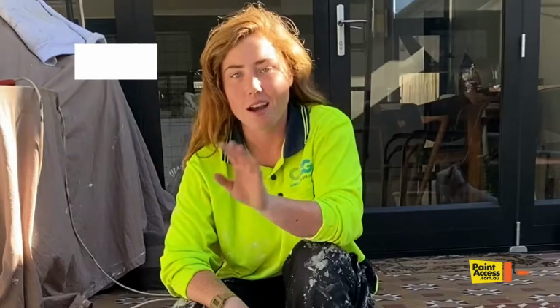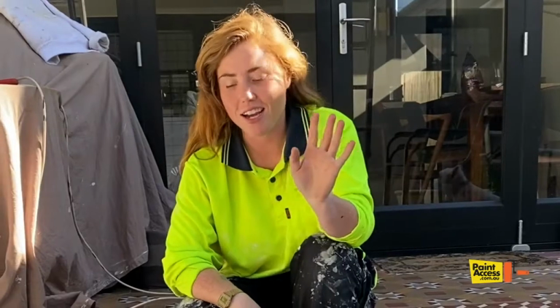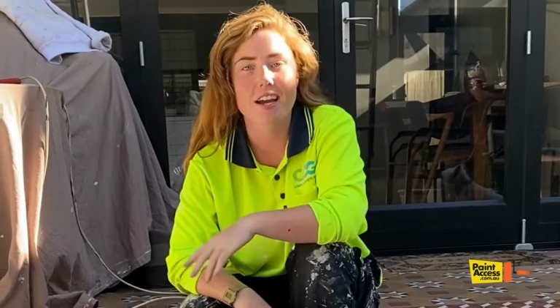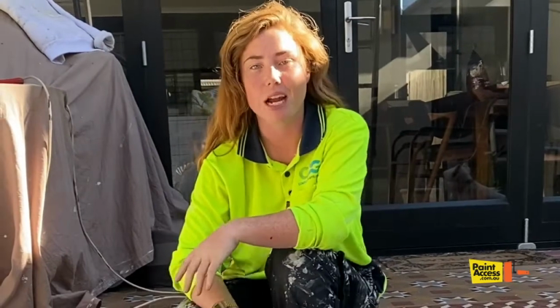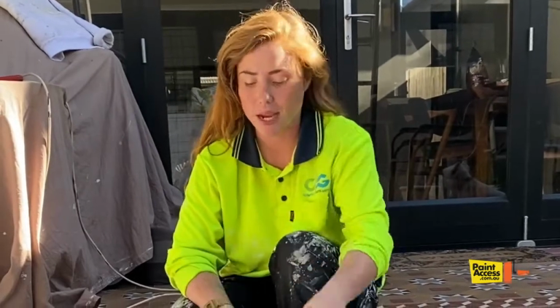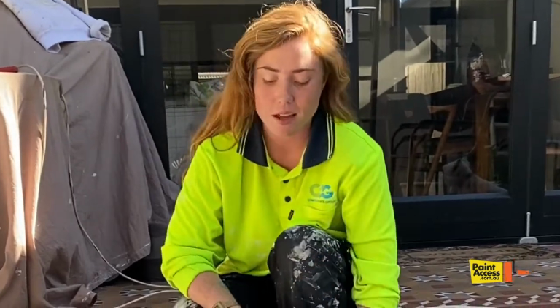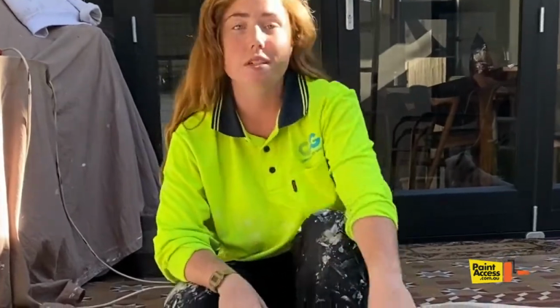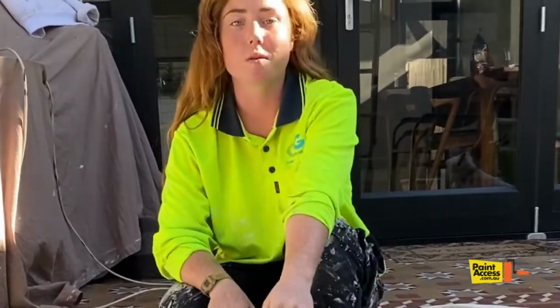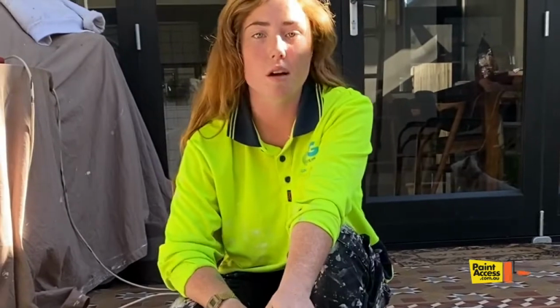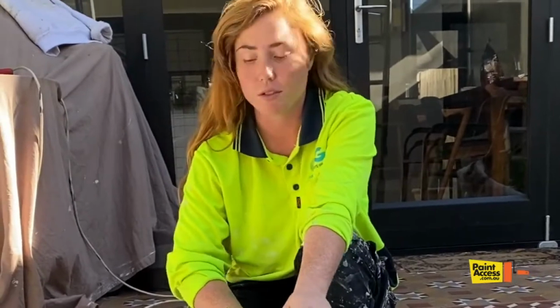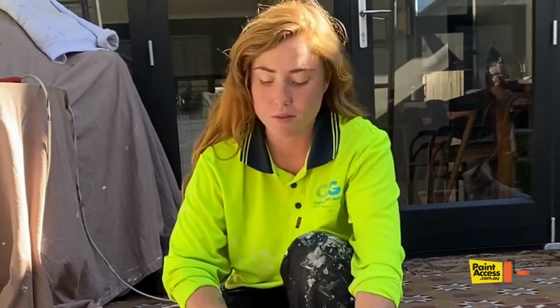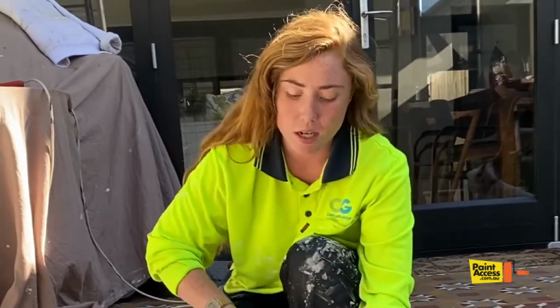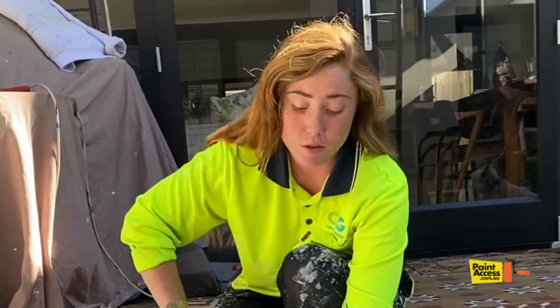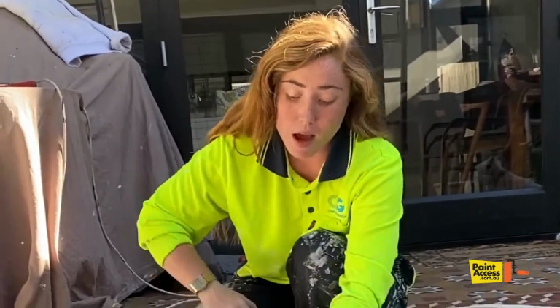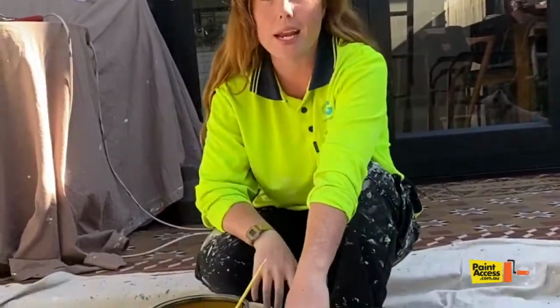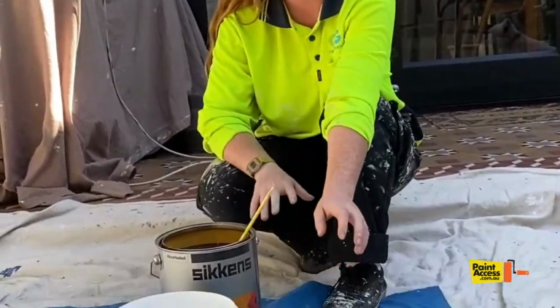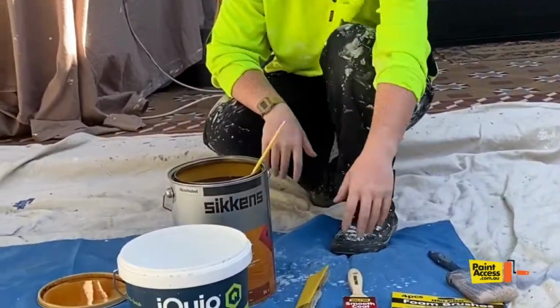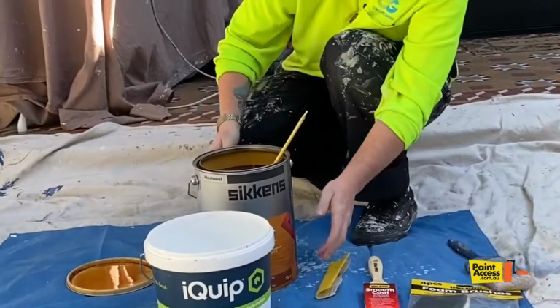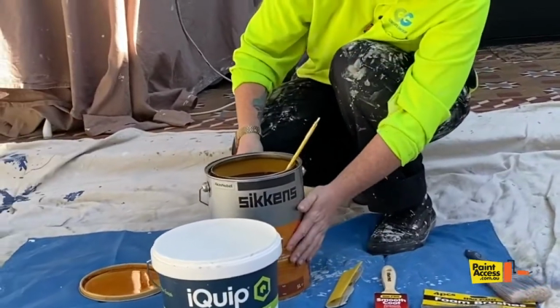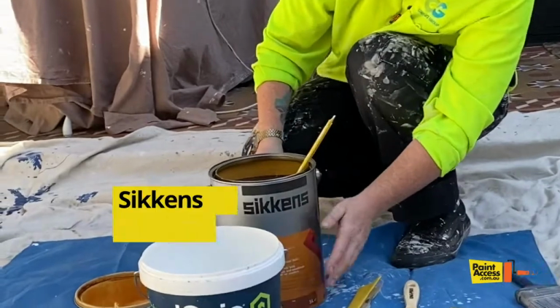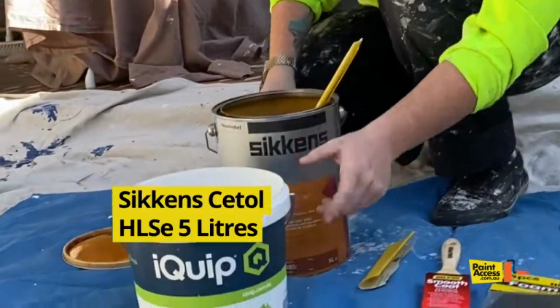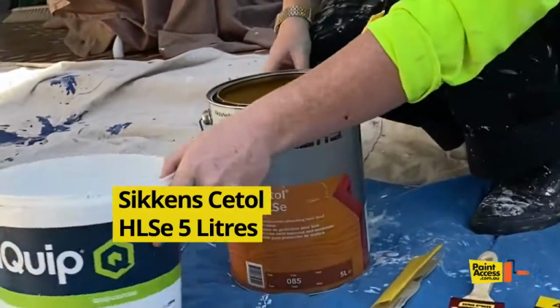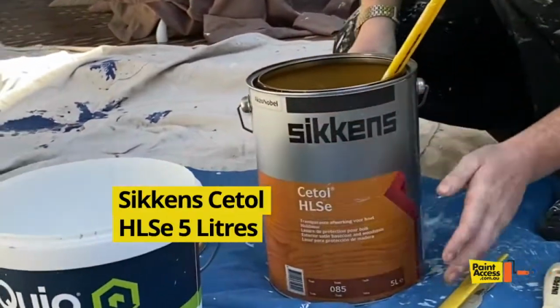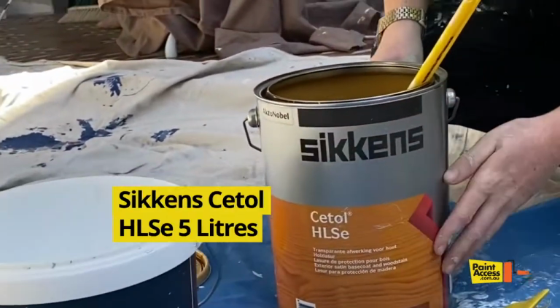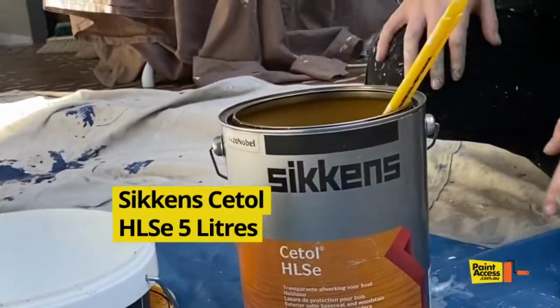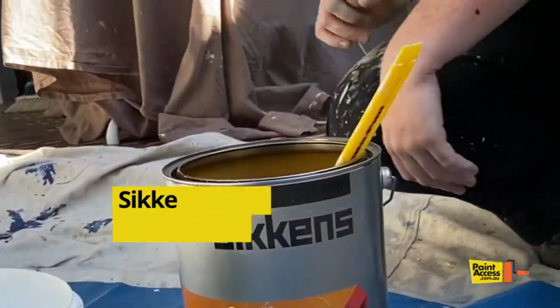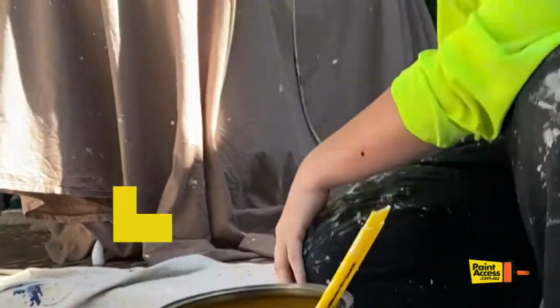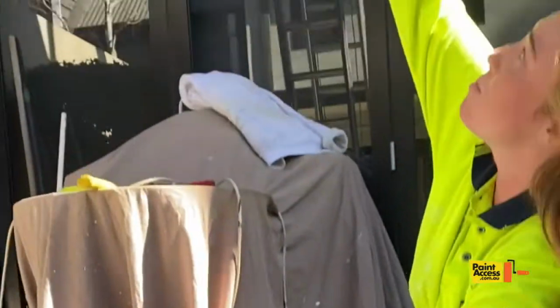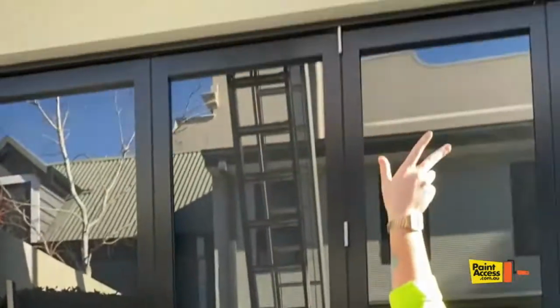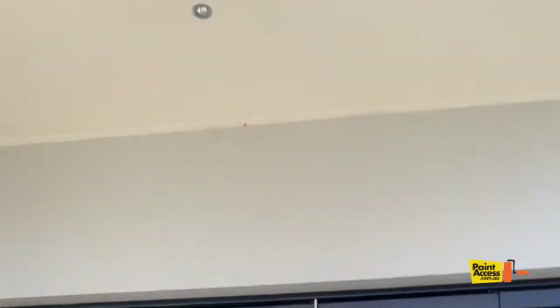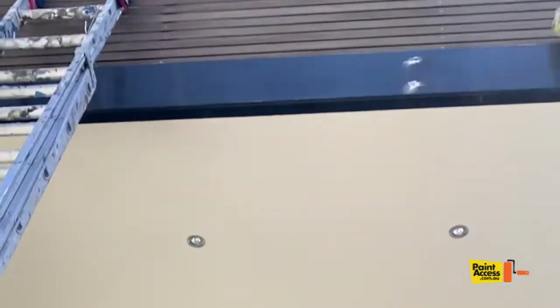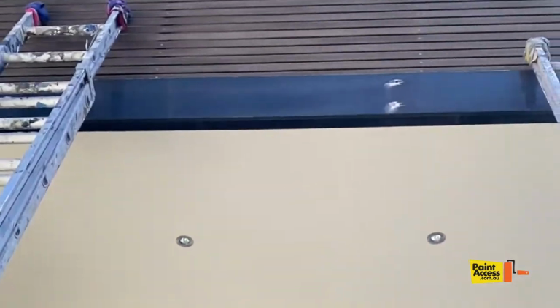Hi guys, Harriet here from Carolyn Painting. I'm just going to do a quick DIY tutorial for you guys for paint access, showing you how to use this product Sikkens. We're going to be using it on this timber baton up here as you can see.